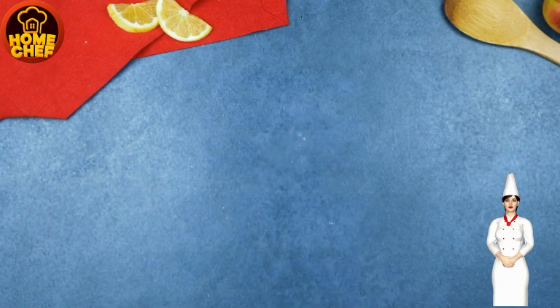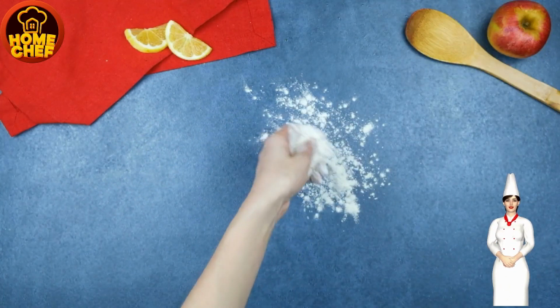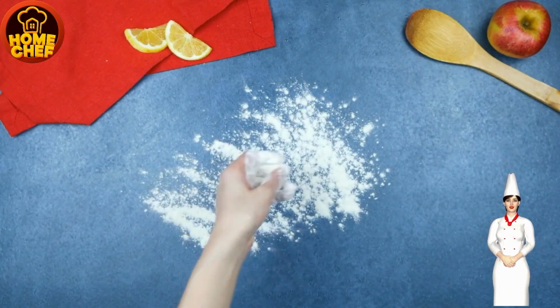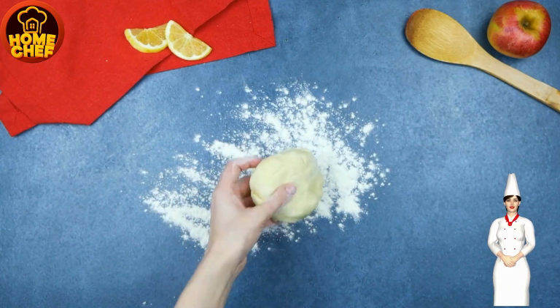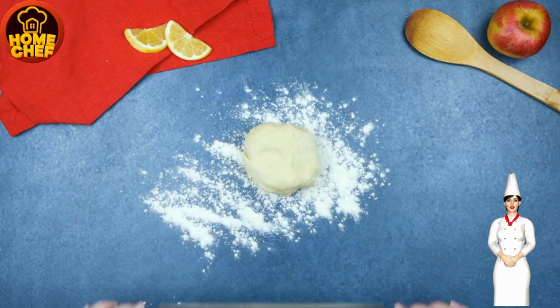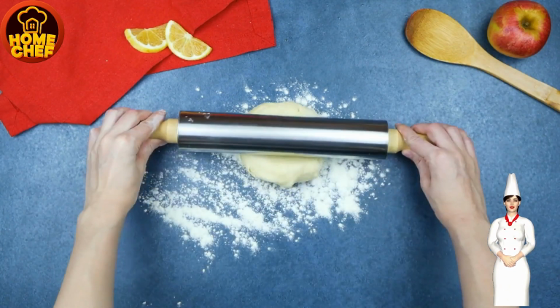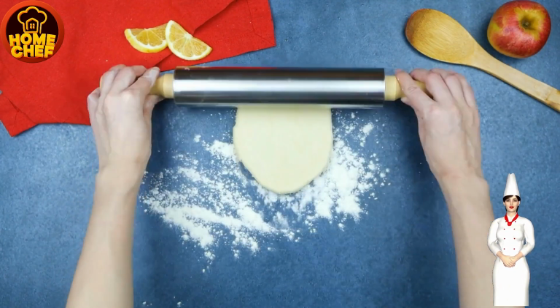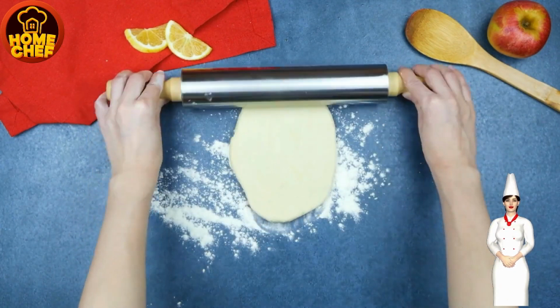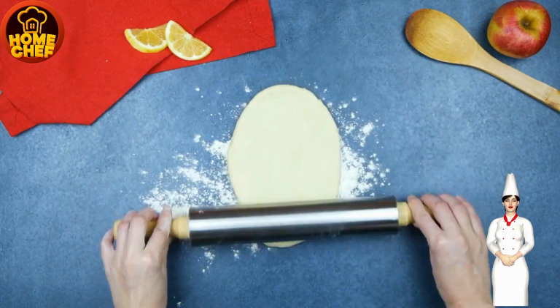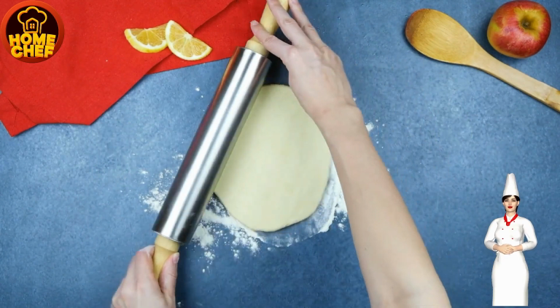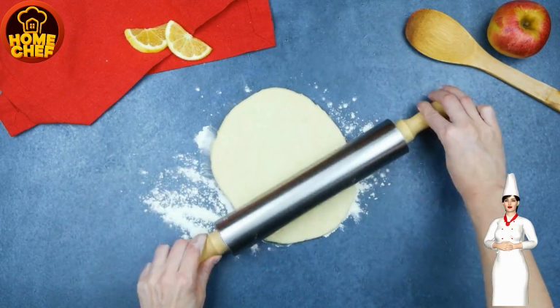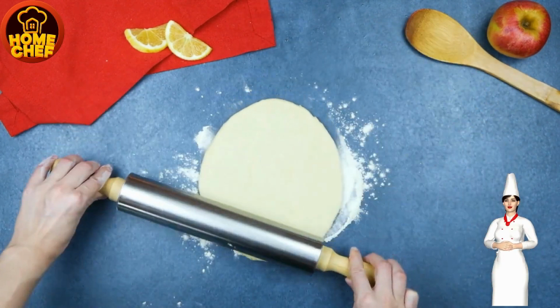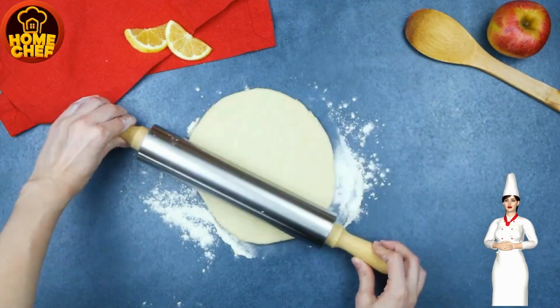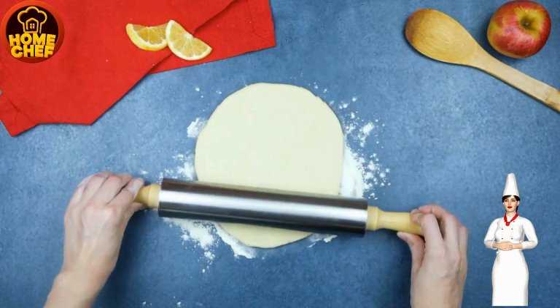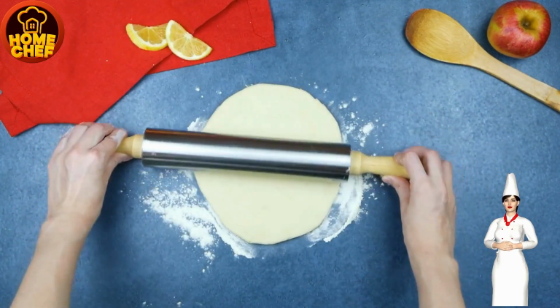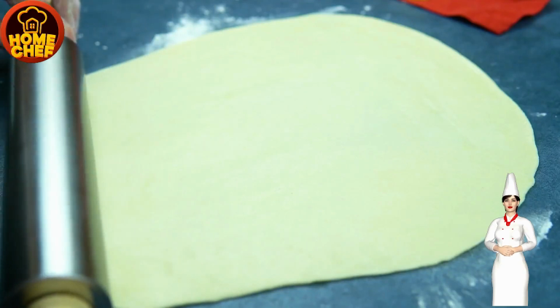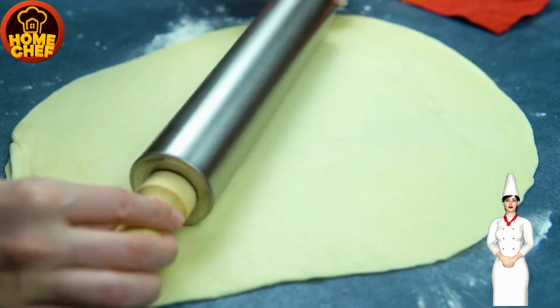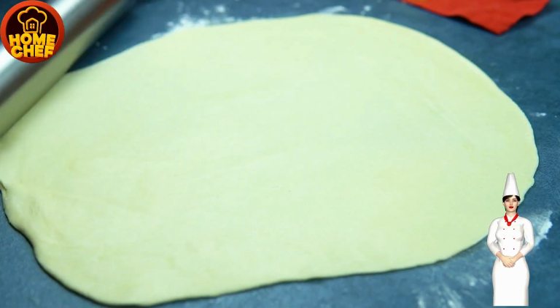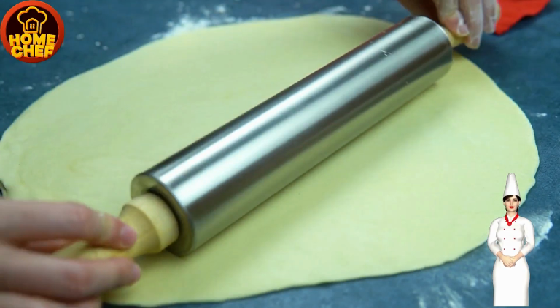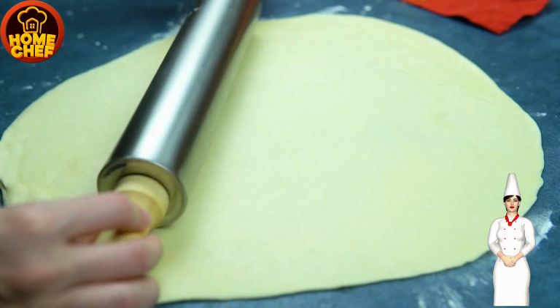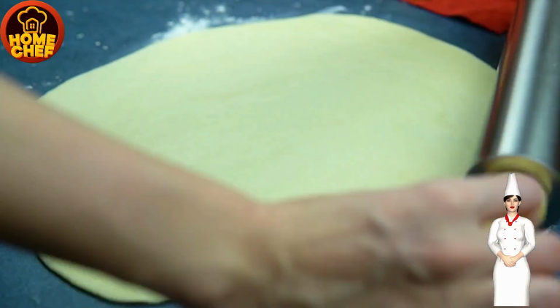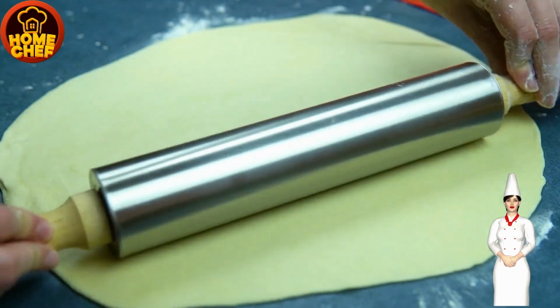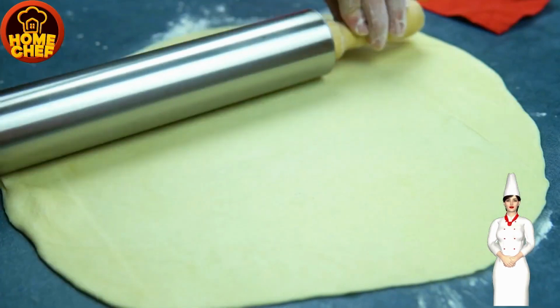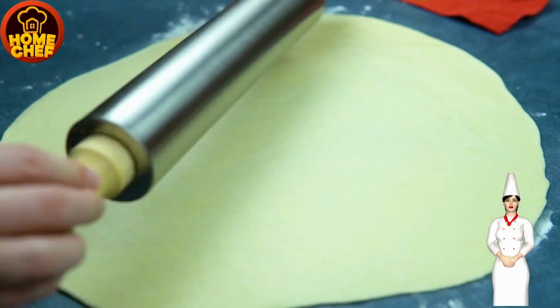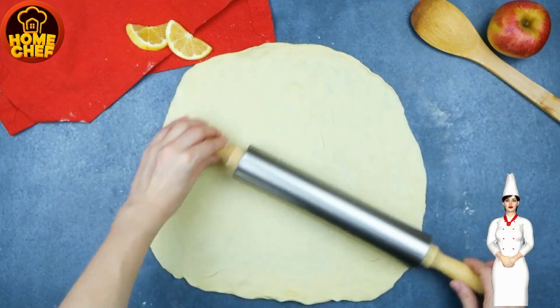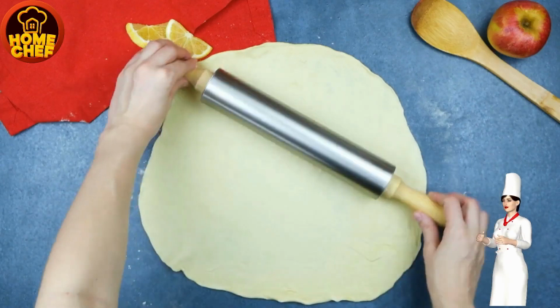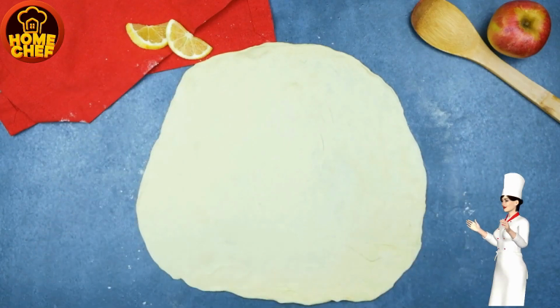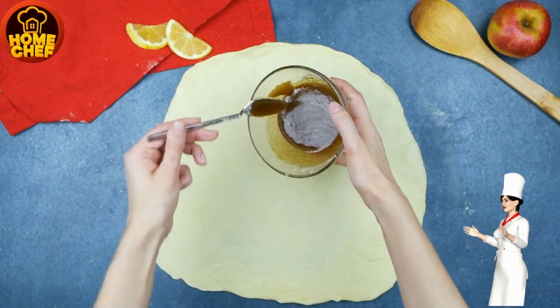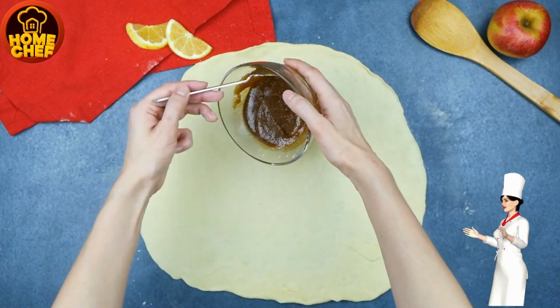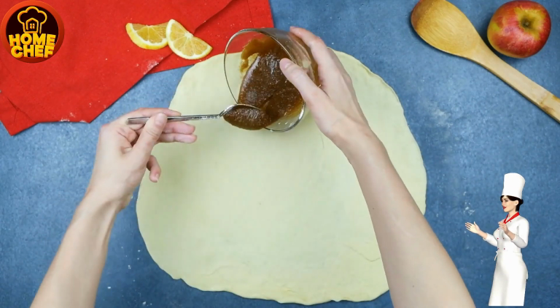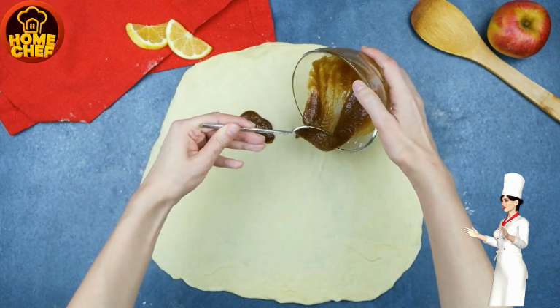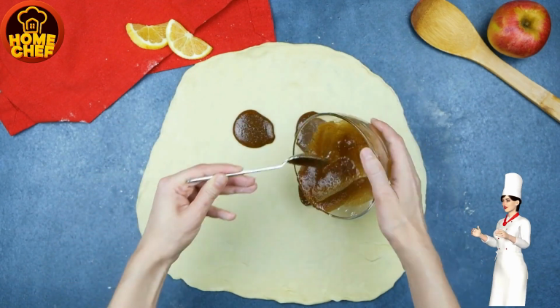Form dough into a ball, roll out the dough on a floured work surface to about 1¼ inch thick. Spread batter over the surface of the dough in a thin layer.